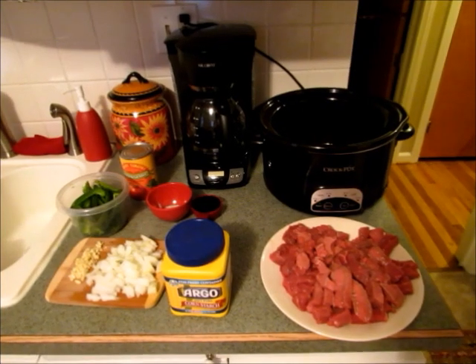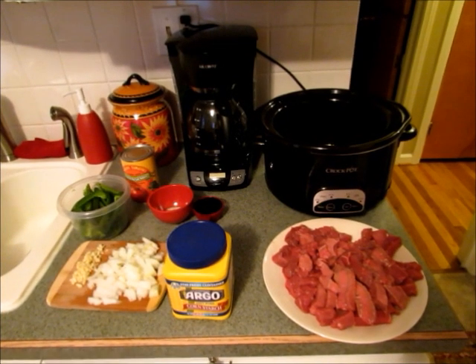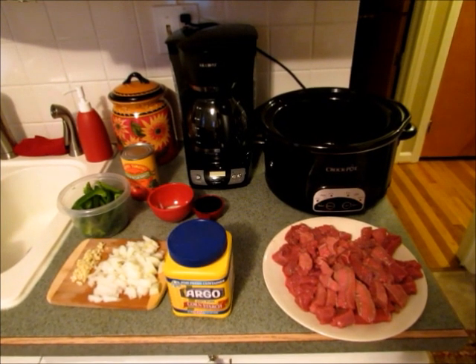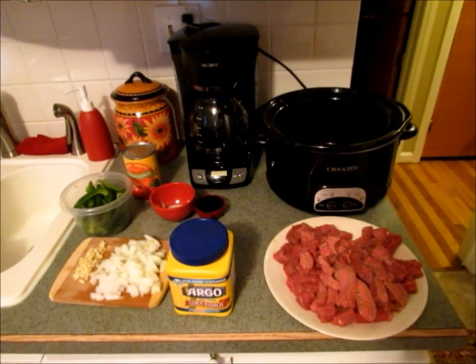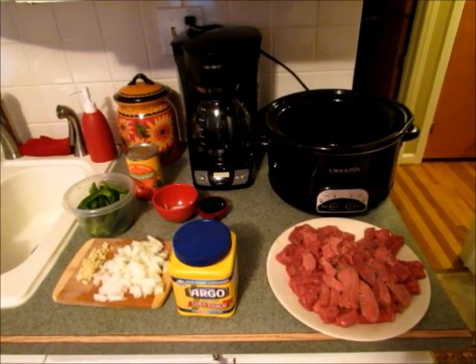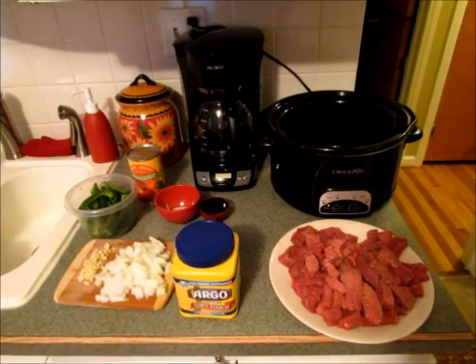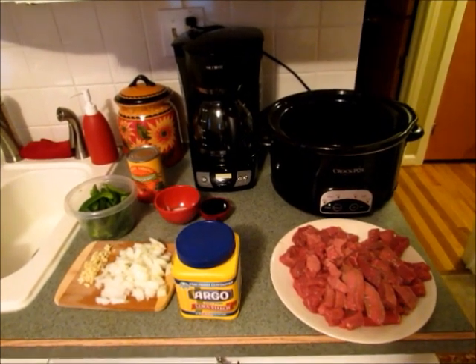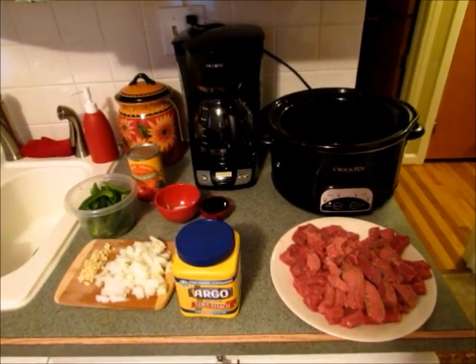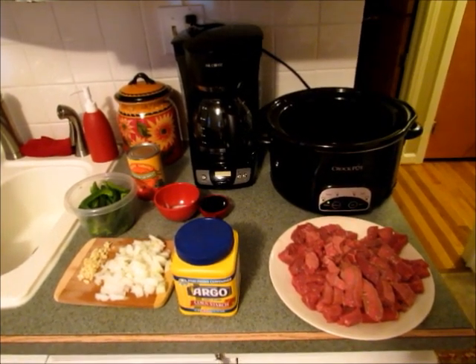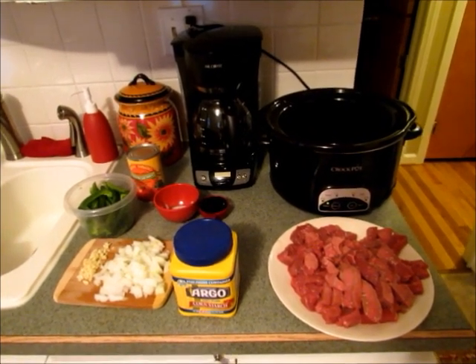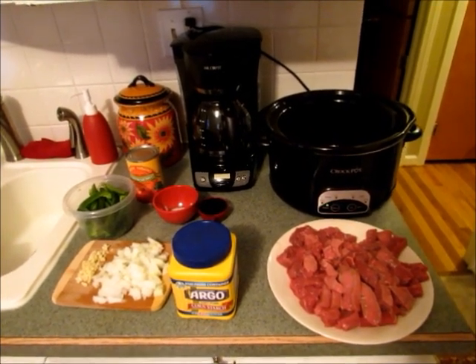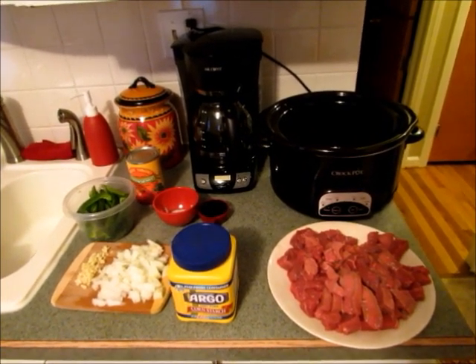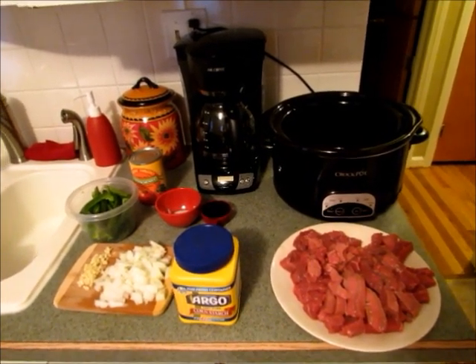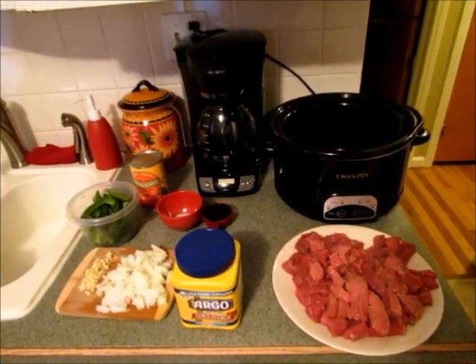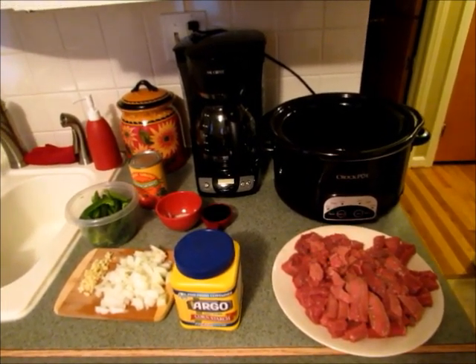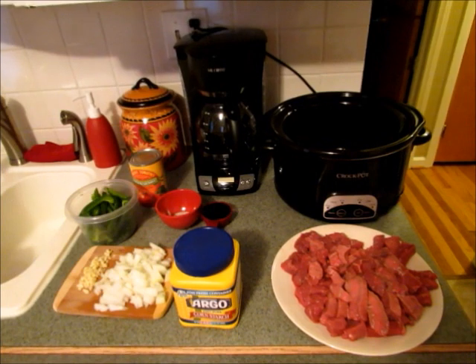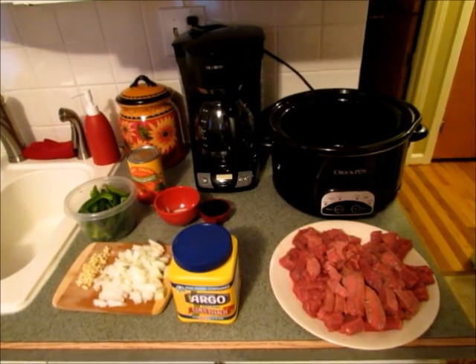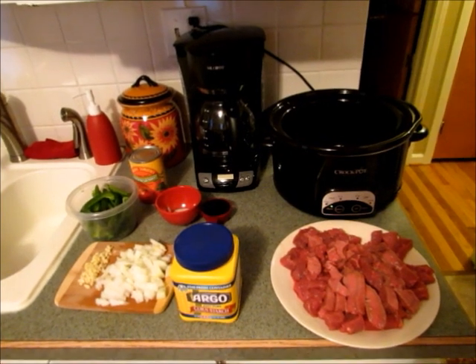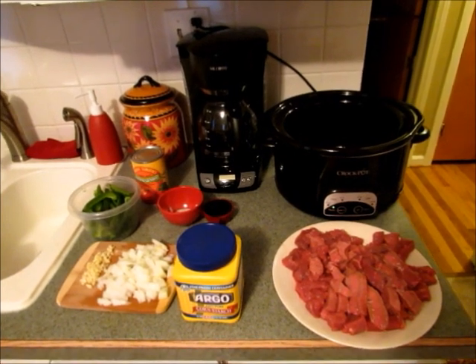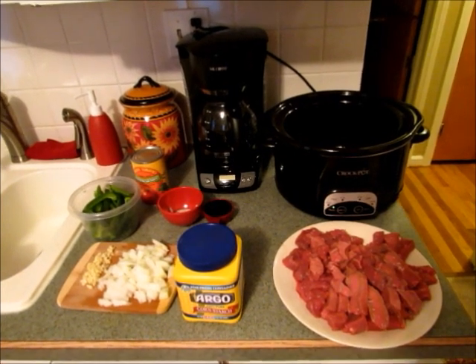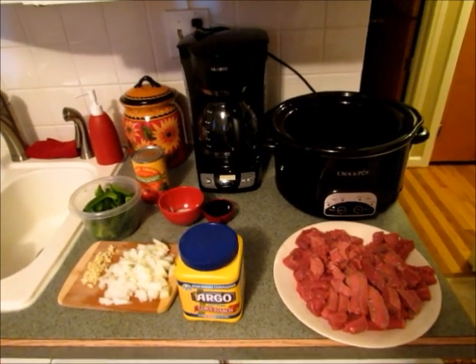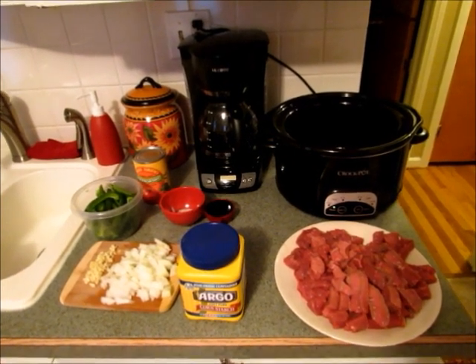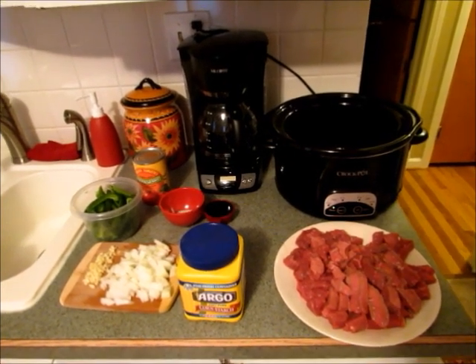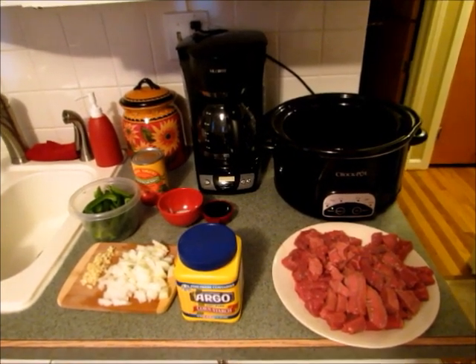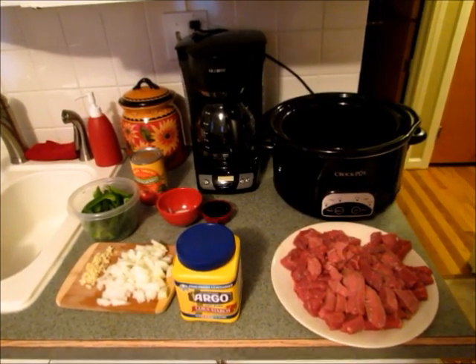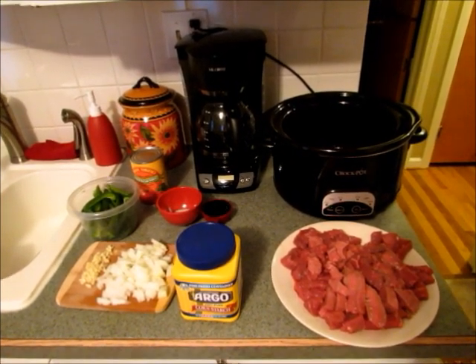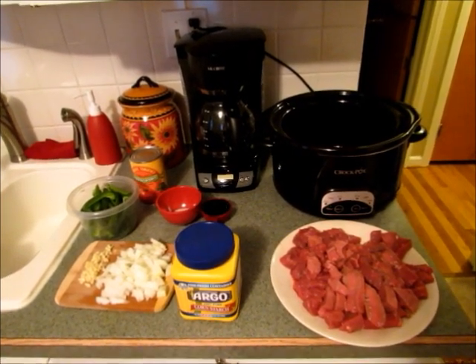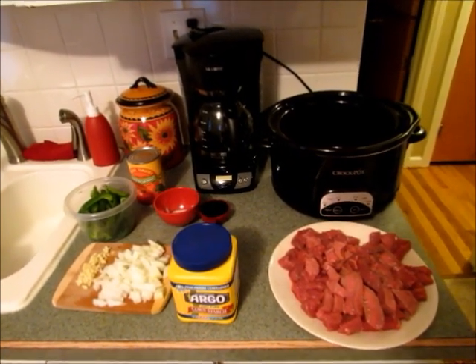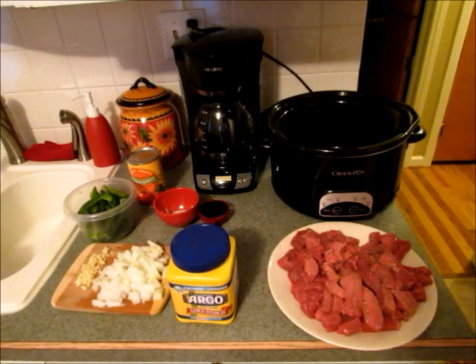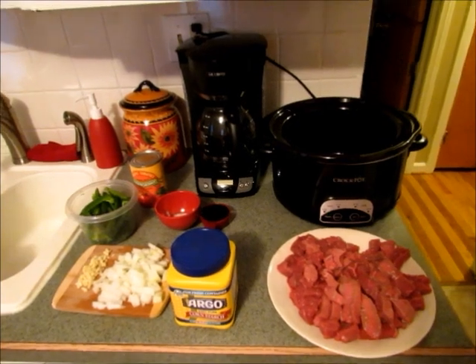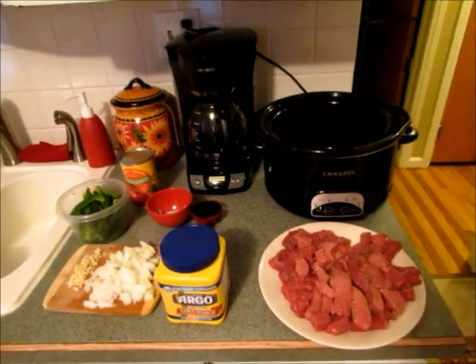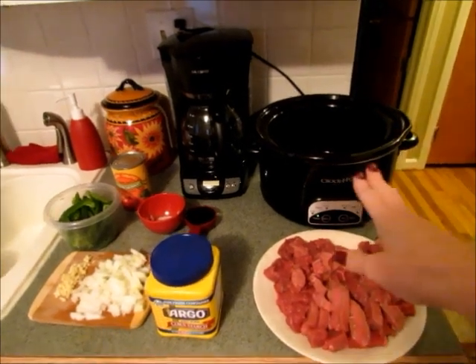Hi guys, it's Jen here. Today I'm going to show you how to make slow cooker pepper steak. This is really good — the beef gets so tender and you really only need a few ingredients.